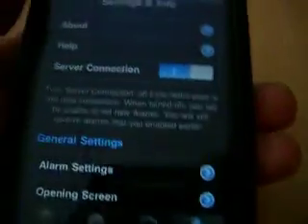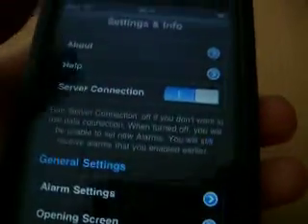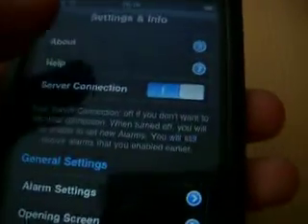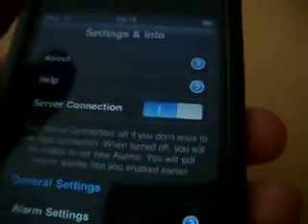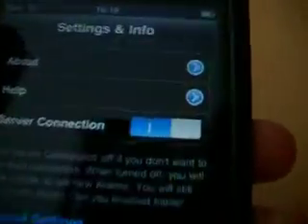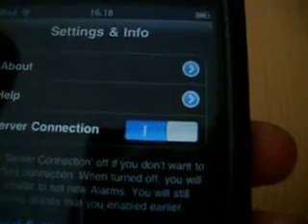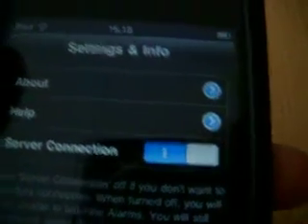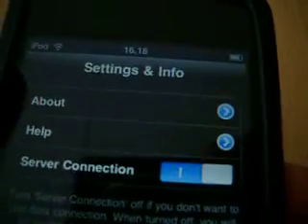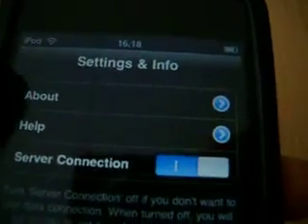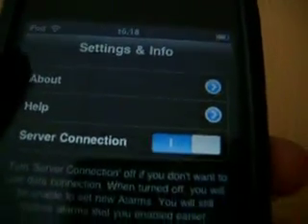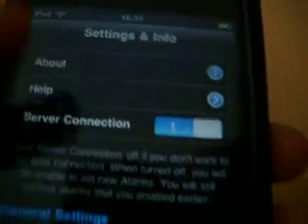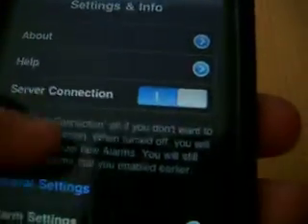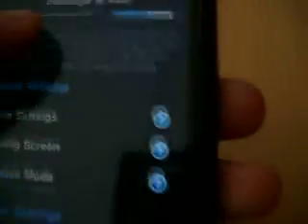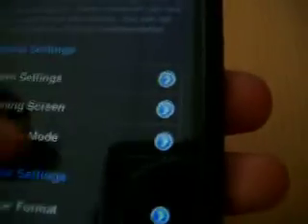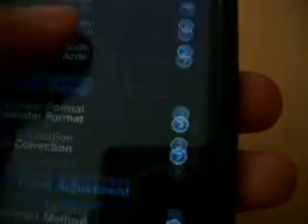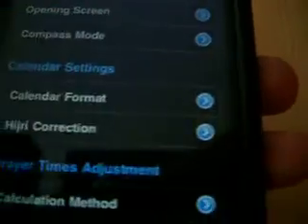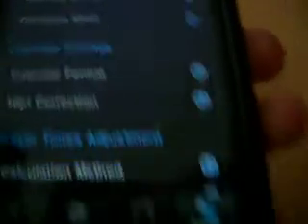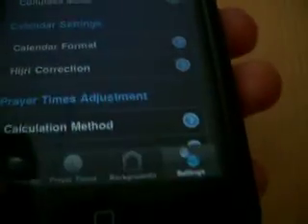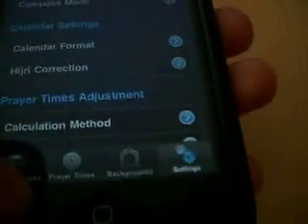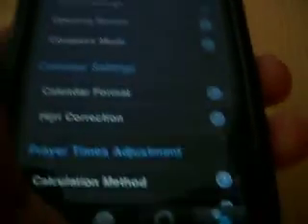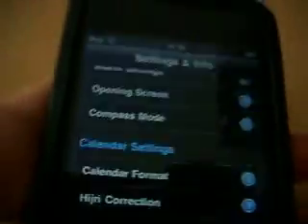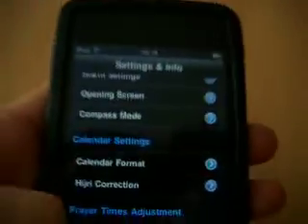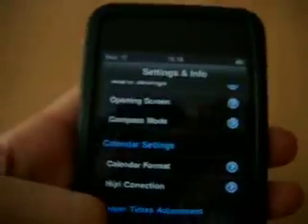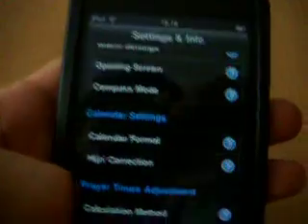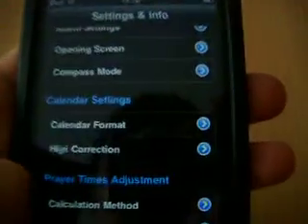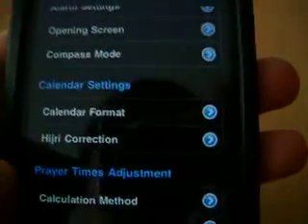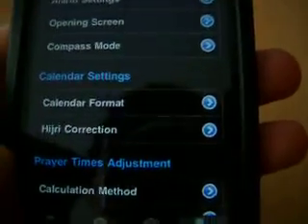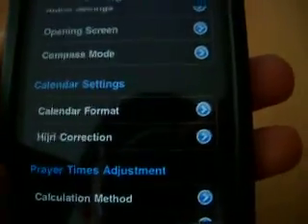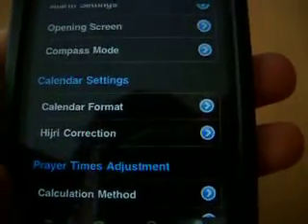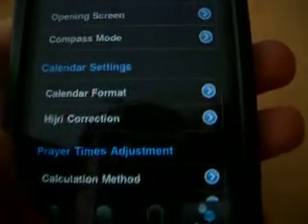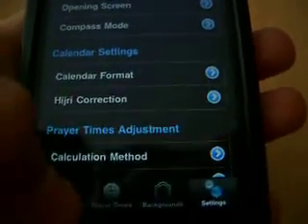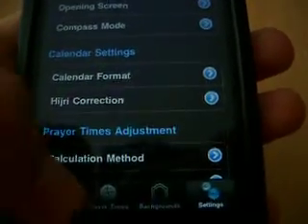In here you can find the settings and info, and that is basically the only thing you can do.